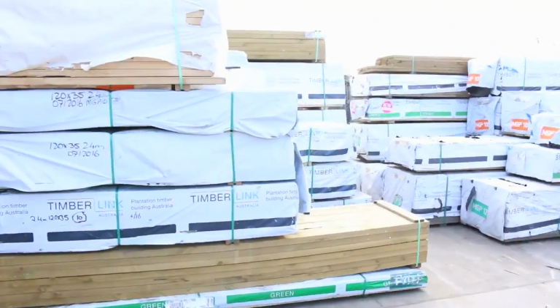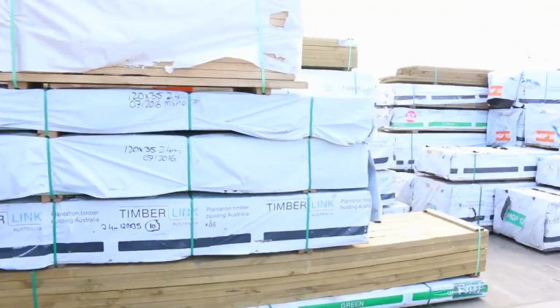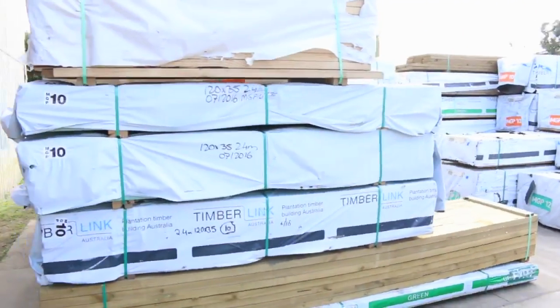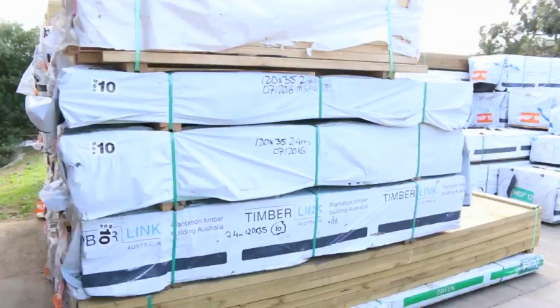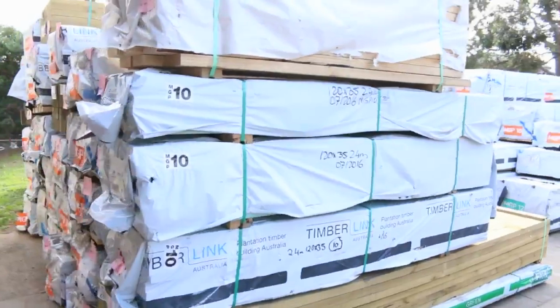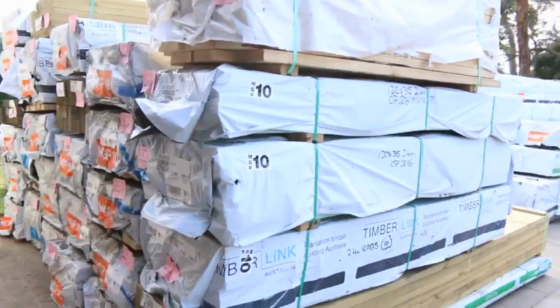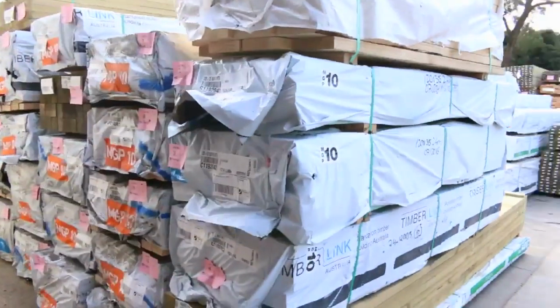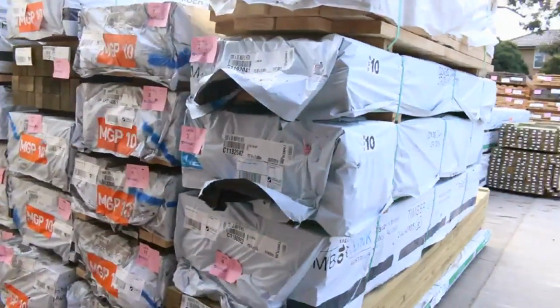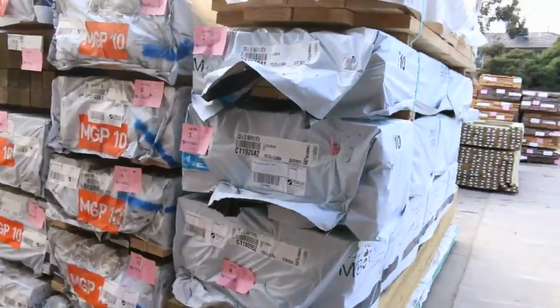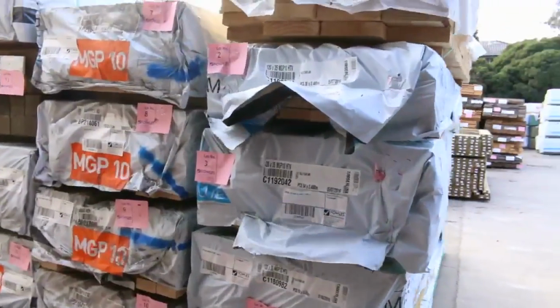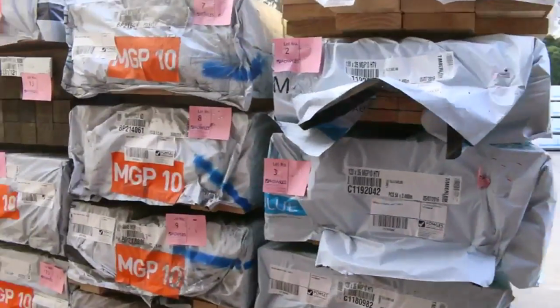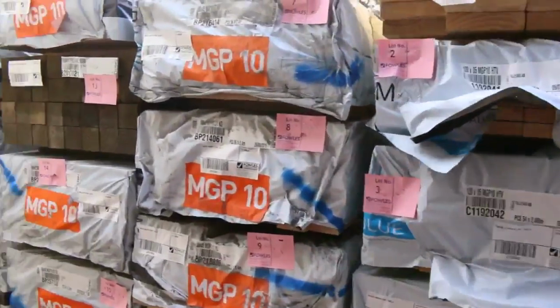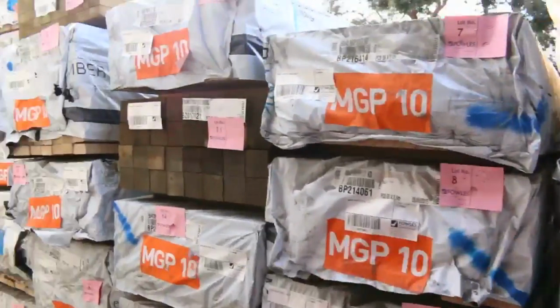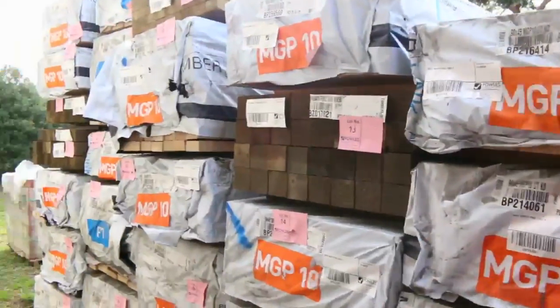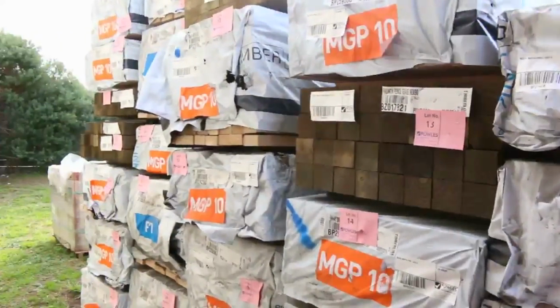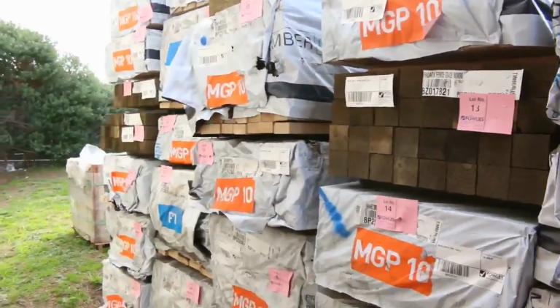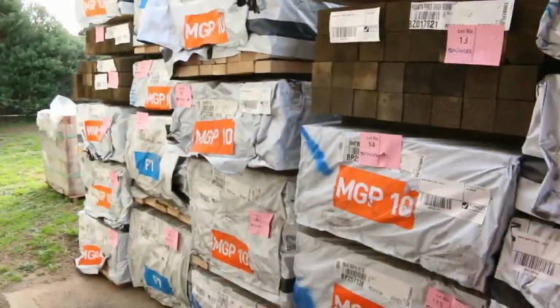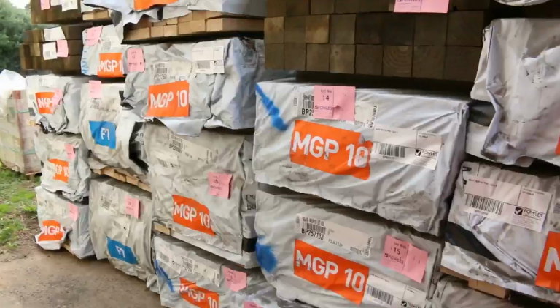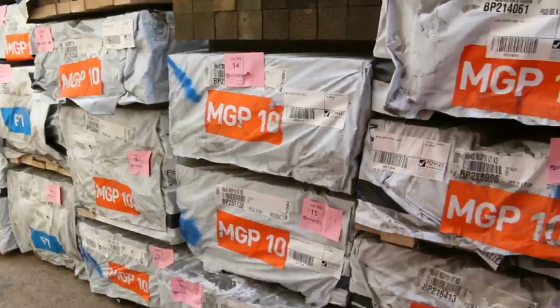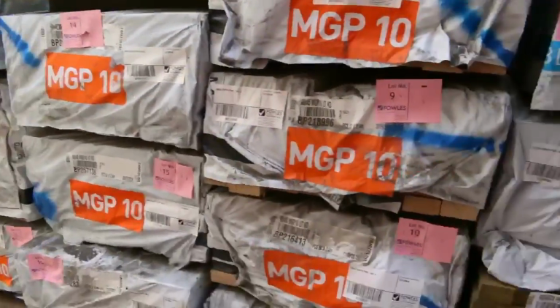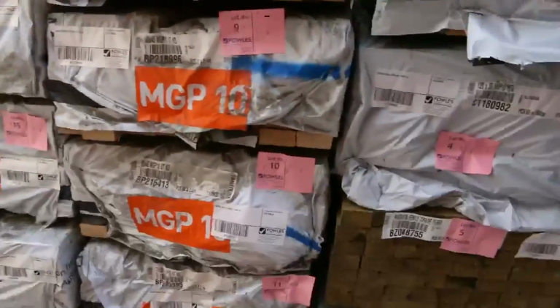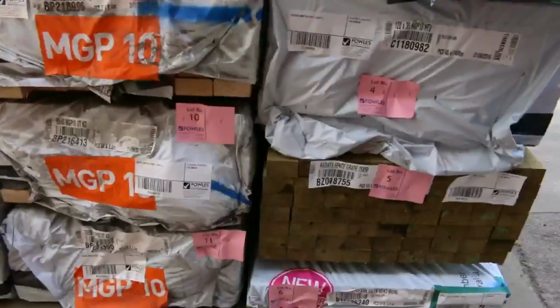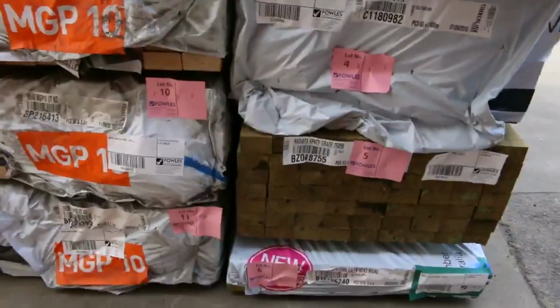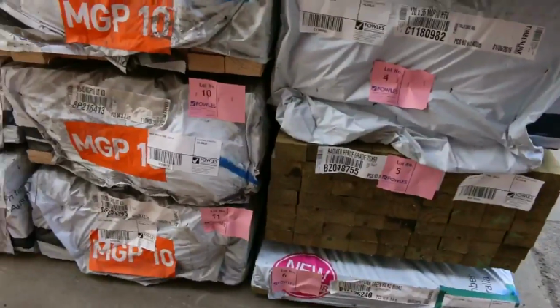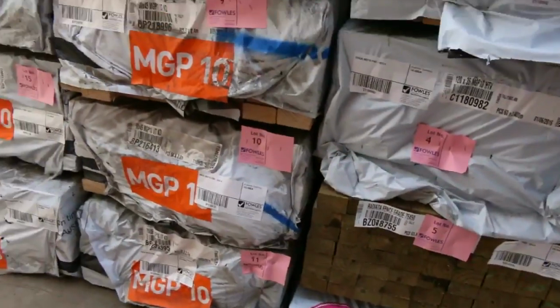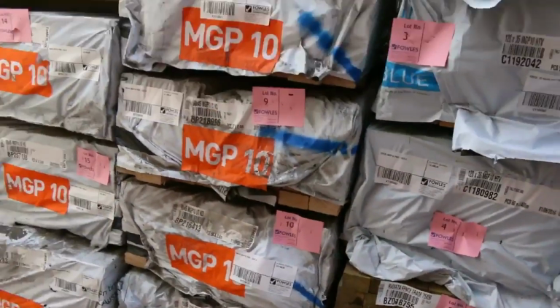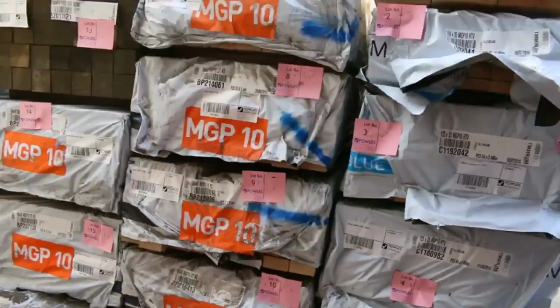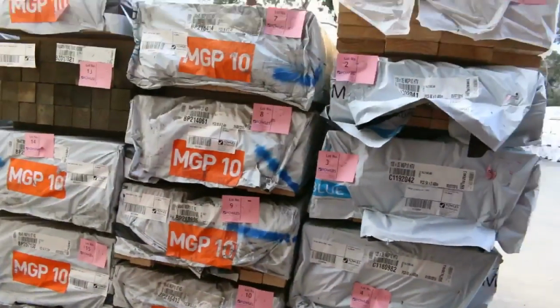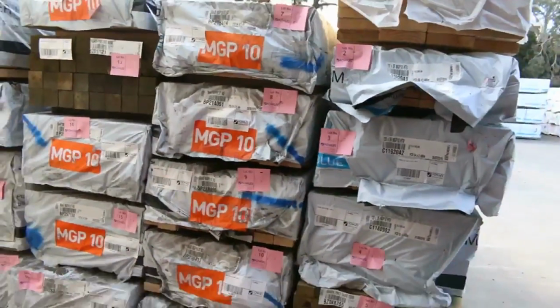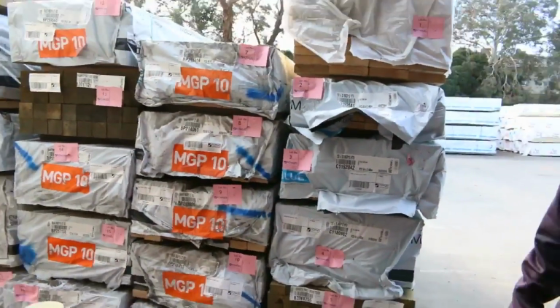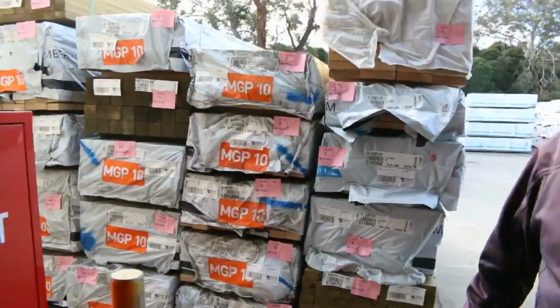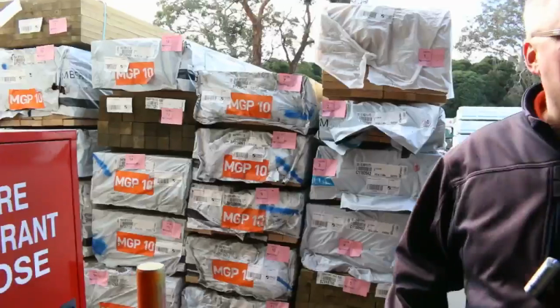Over here is where we start proceedings off tomorrow, and as usual you get some outstanding stock right at the start — so don't be late, make sure you're here nice and early. You can have a look at all that structural stuff there, all that MGP10, fantastic looking stock.